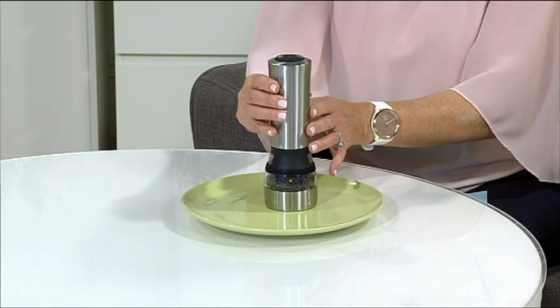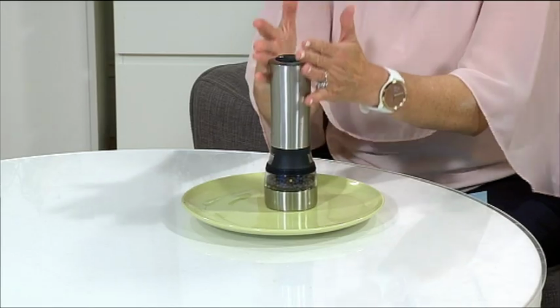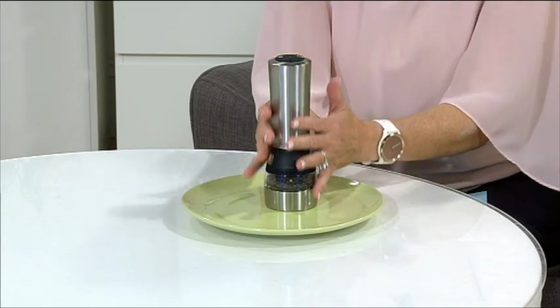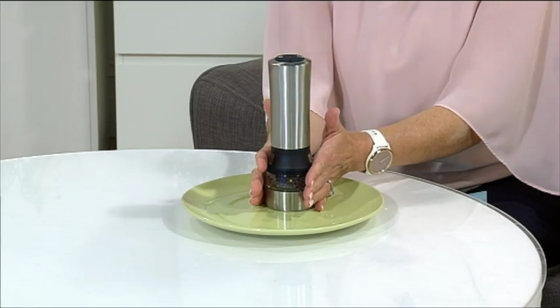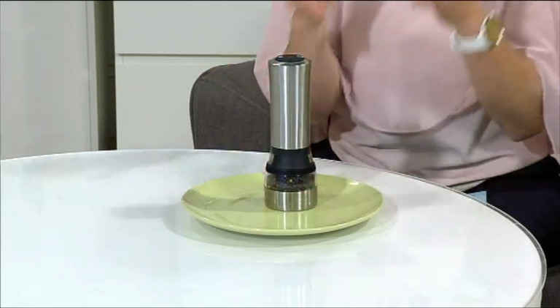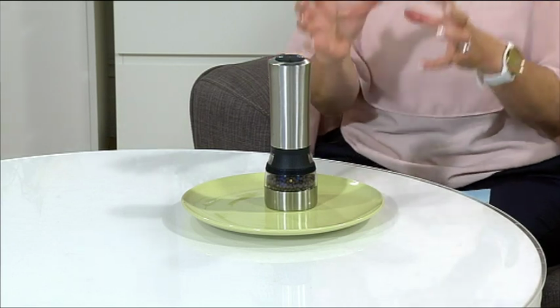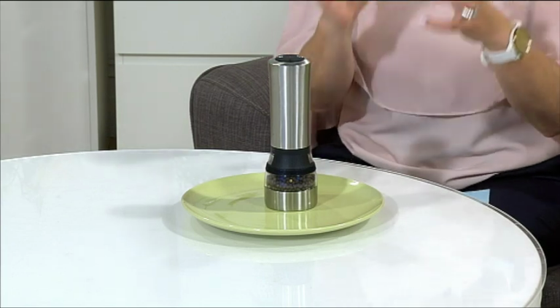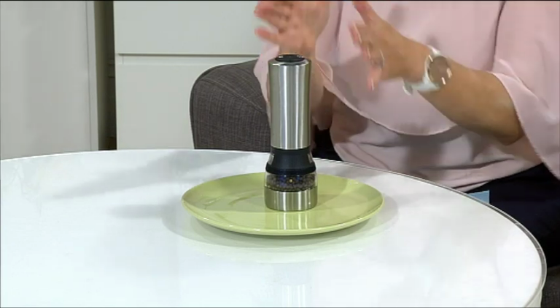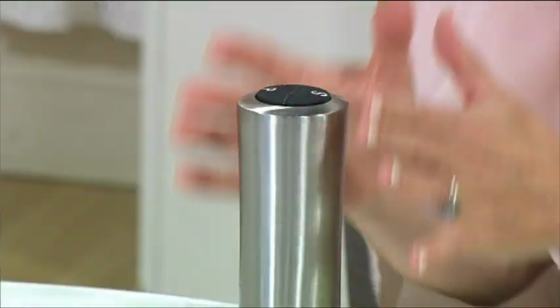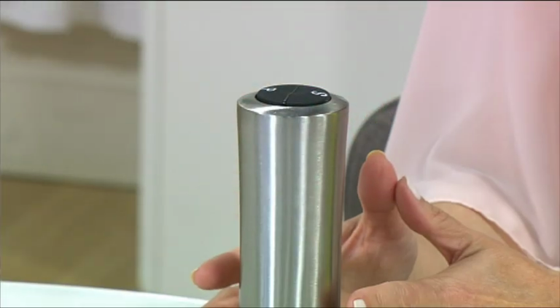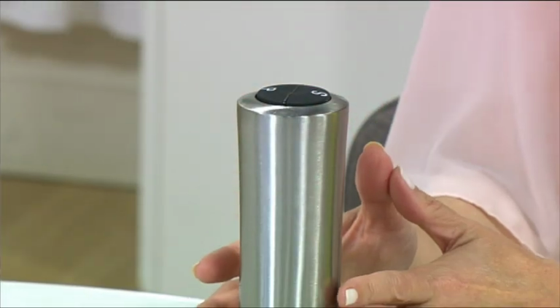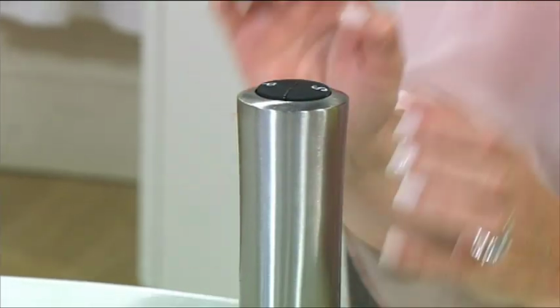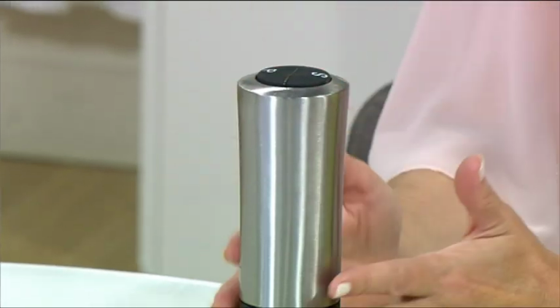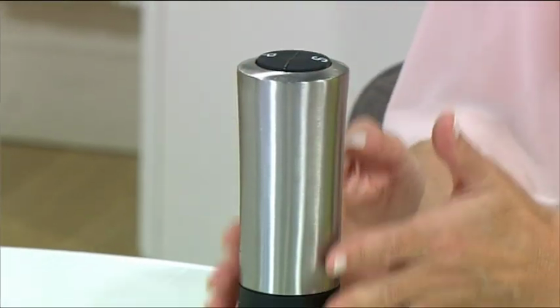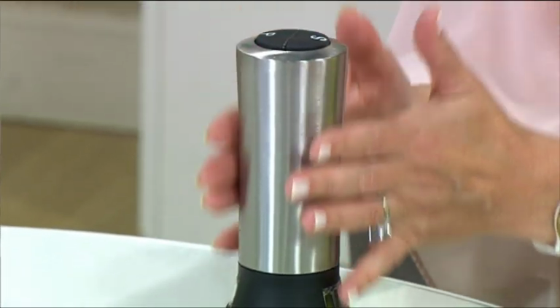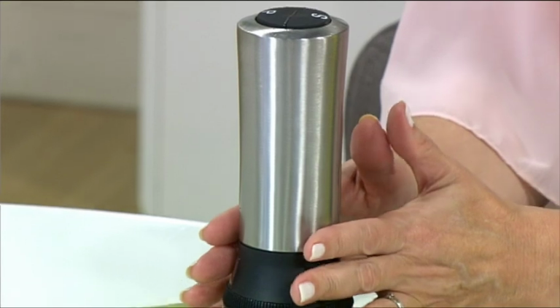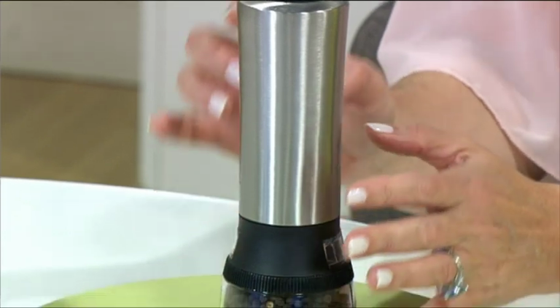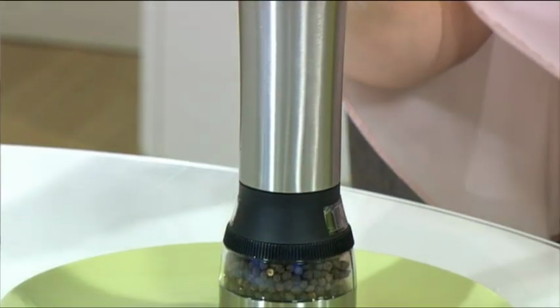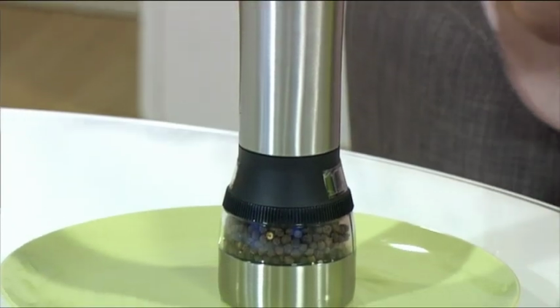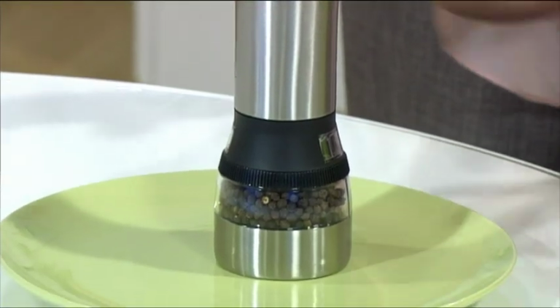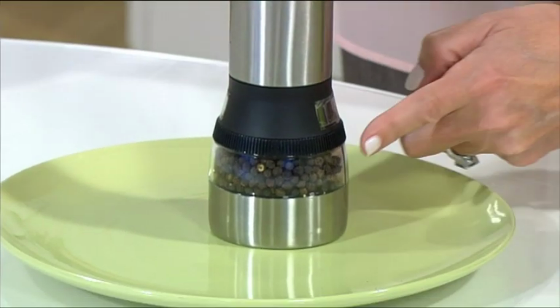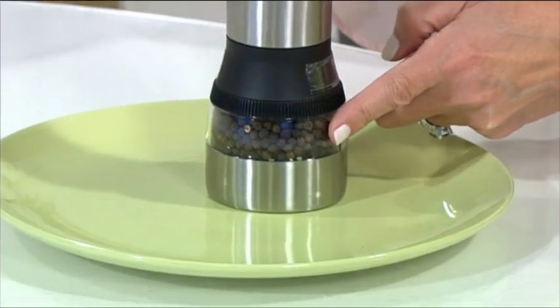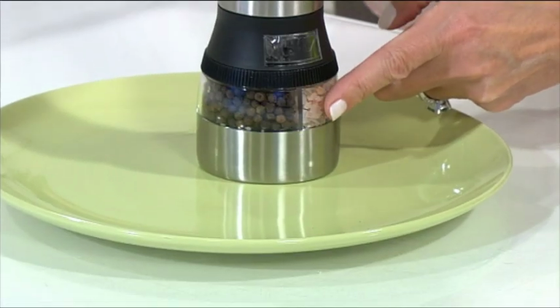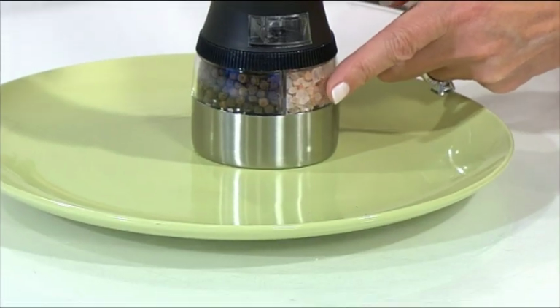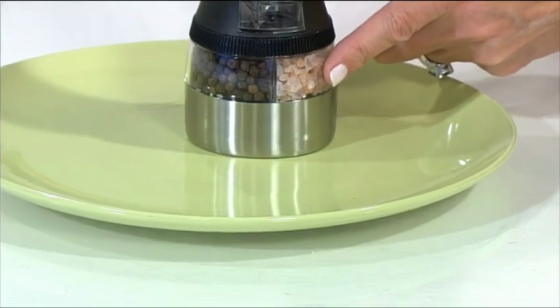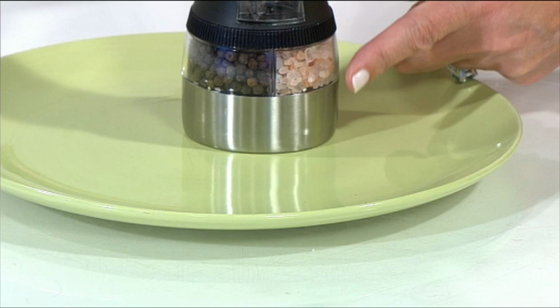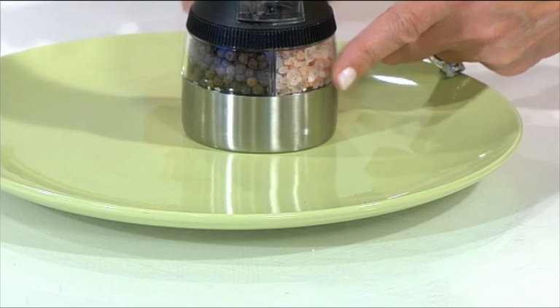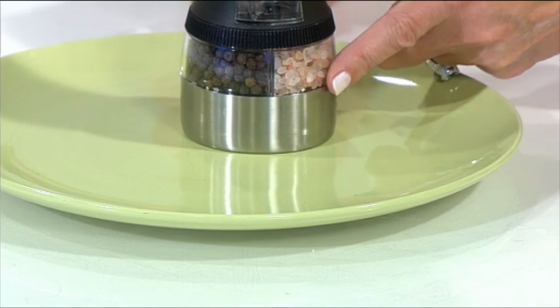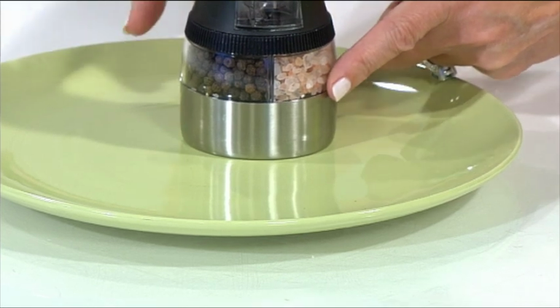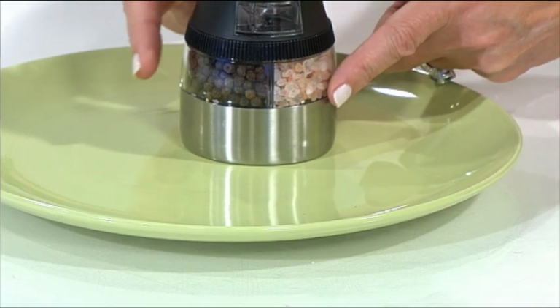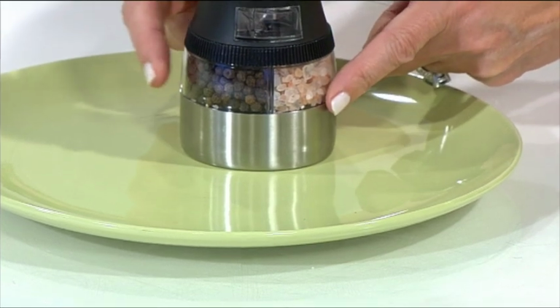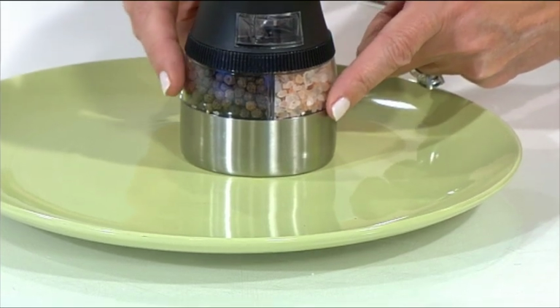You can see it's a really beautiful looking modern grinder in a brushed stainless steel finish, which is beautiful. And down the bottom you have the two compartments — this one has our salt in it, this one has our pepper in it.